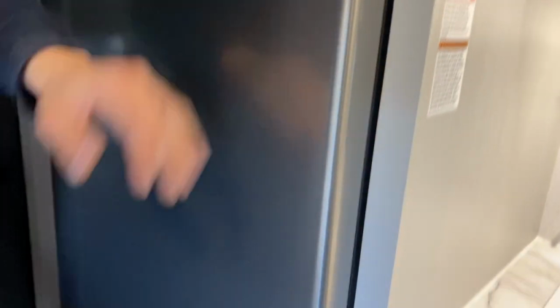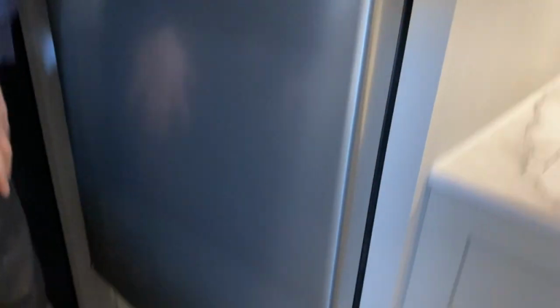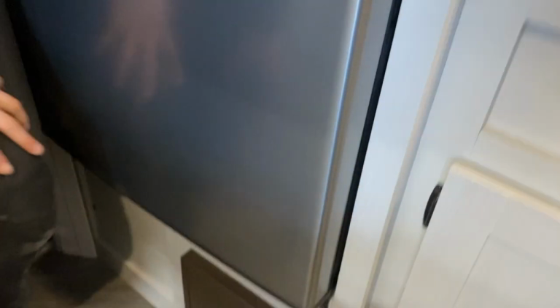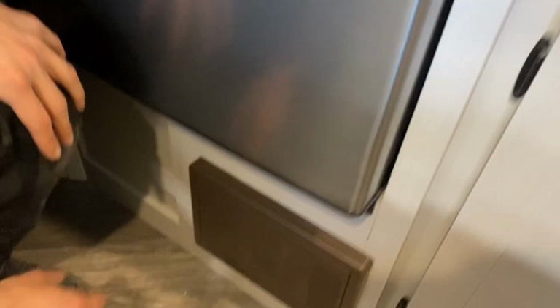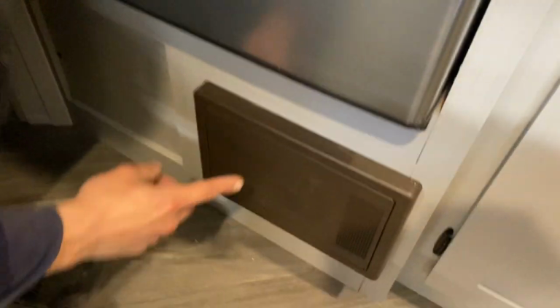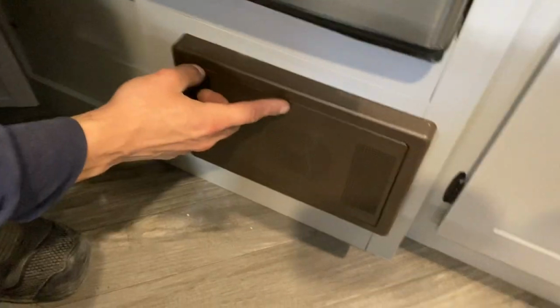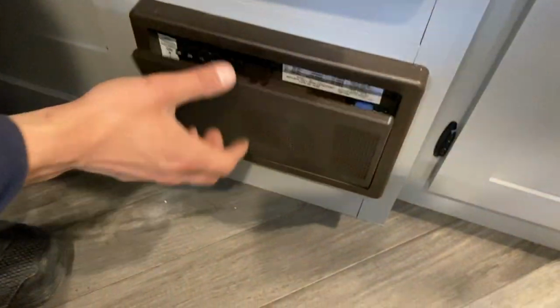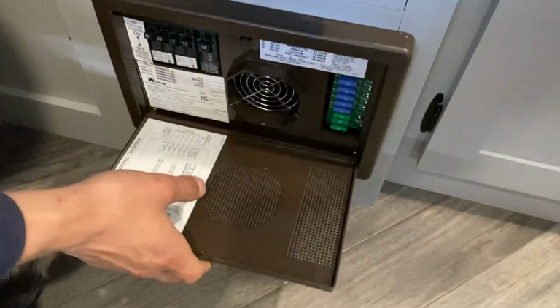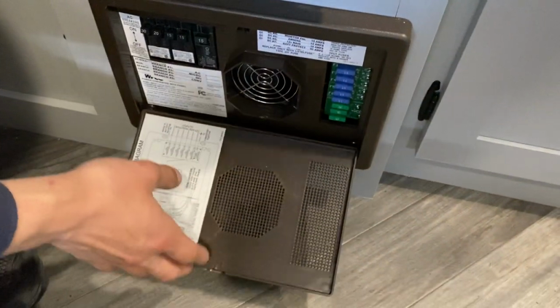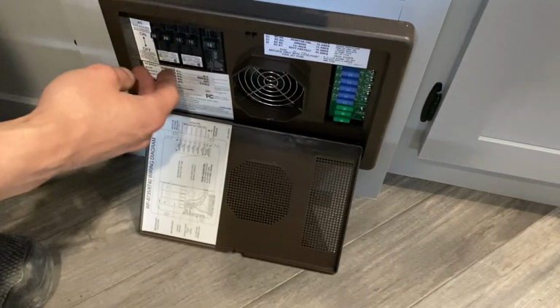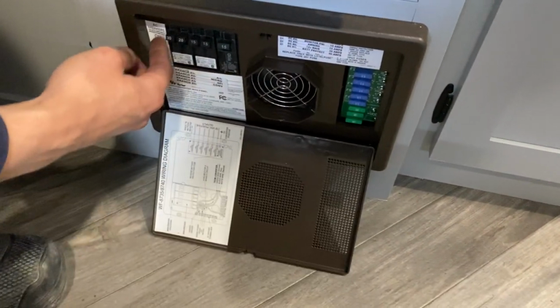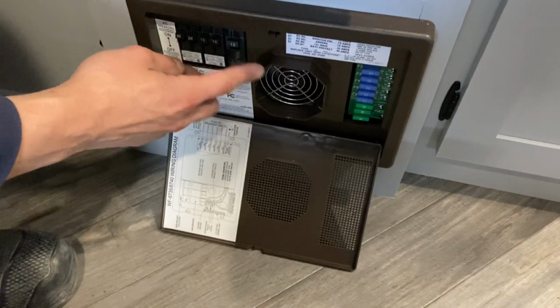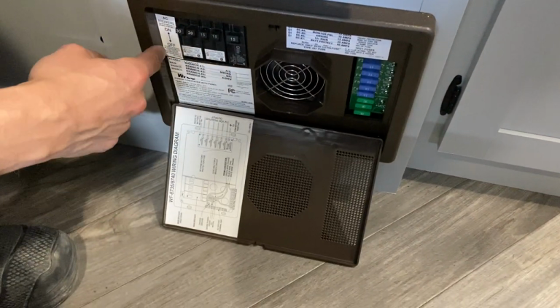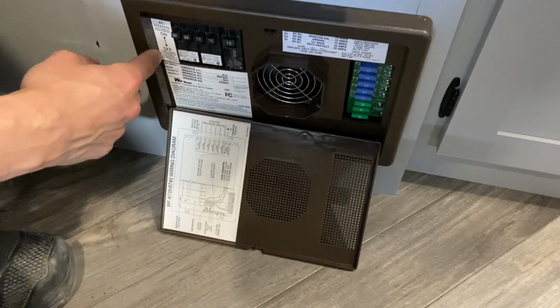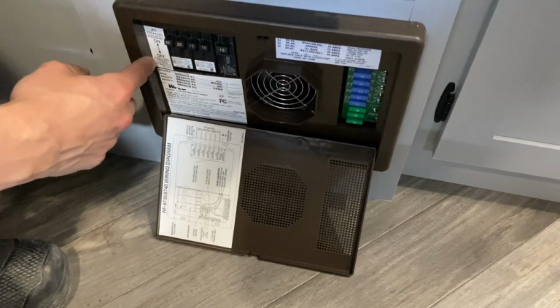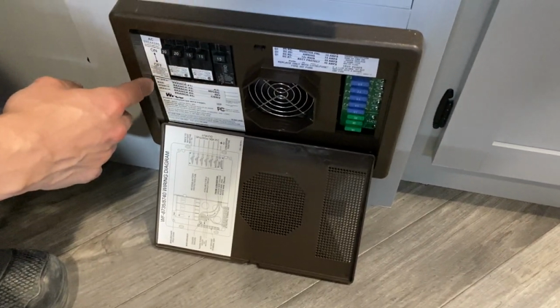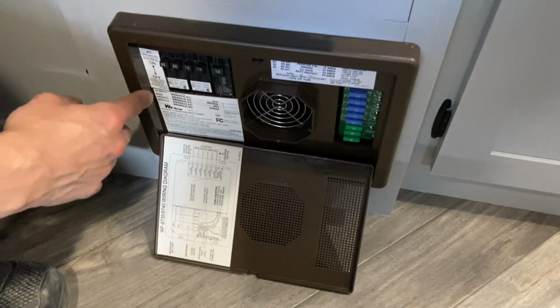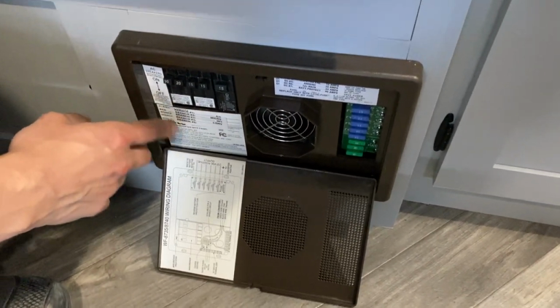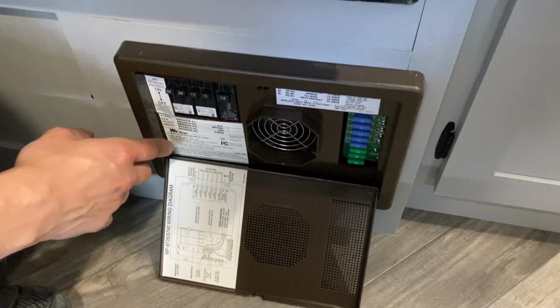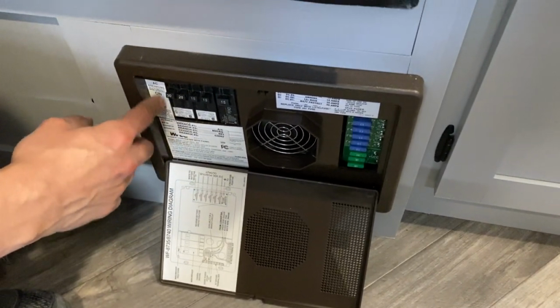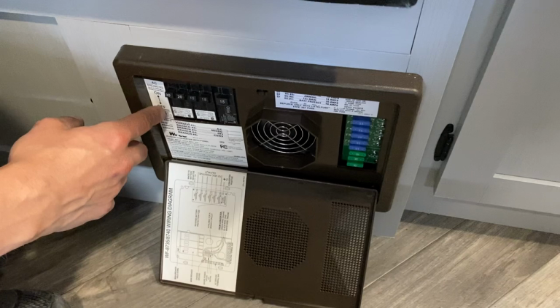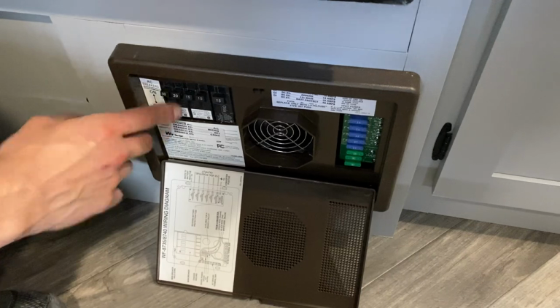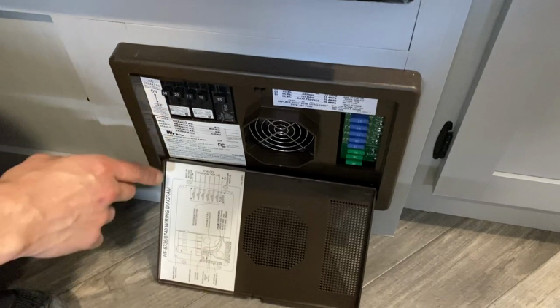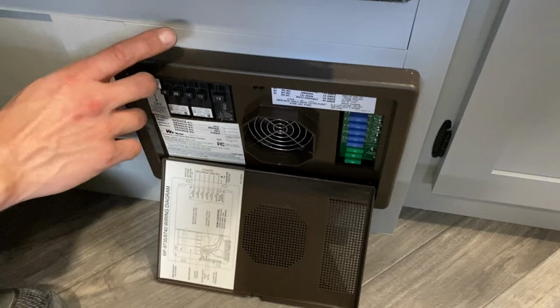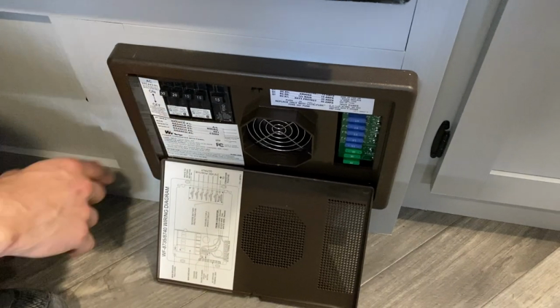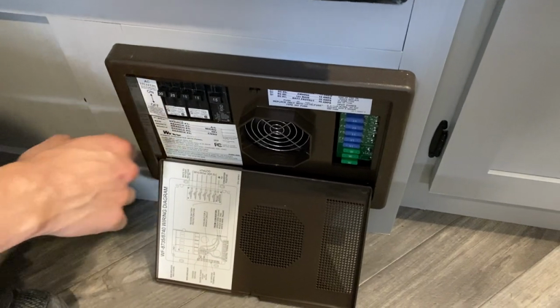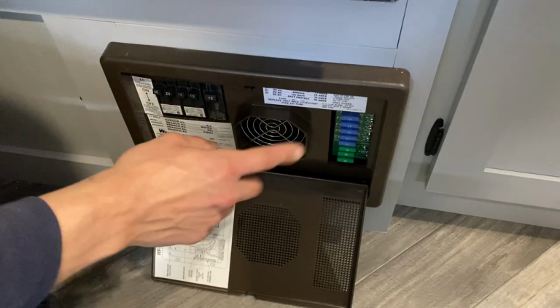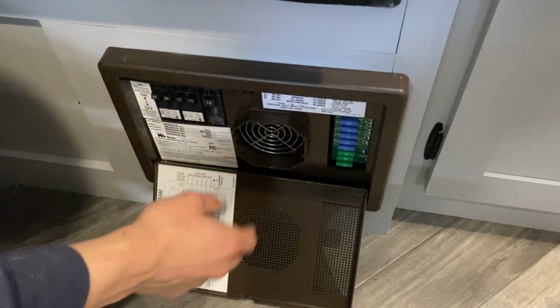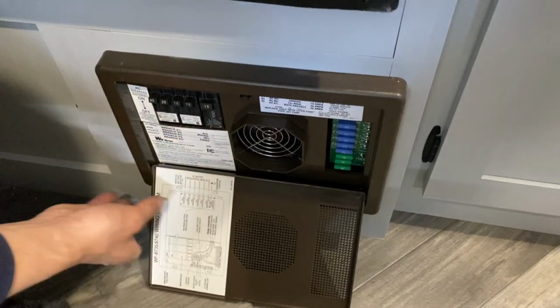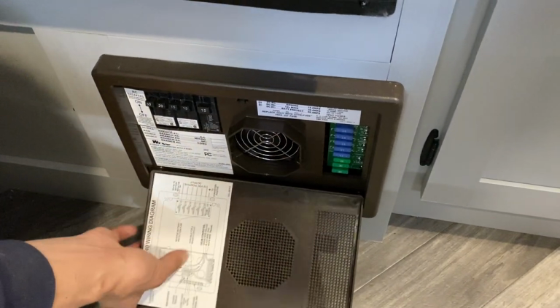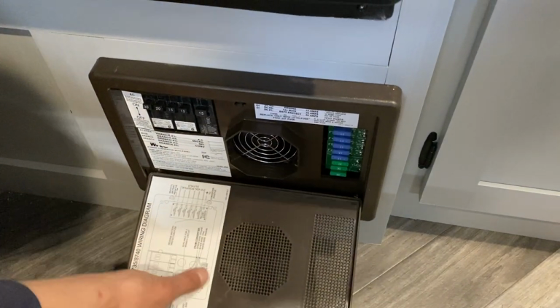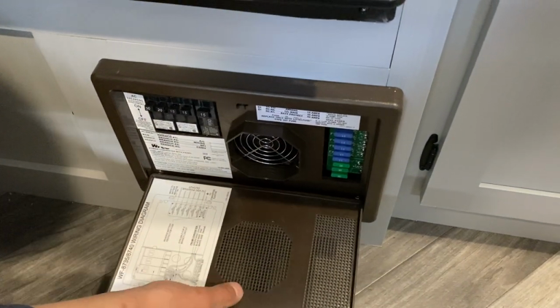Down from there is your converter. Press the top and center and it pops open. All your breakers are on the left side — whenever a breaker trips it'll sit in the middle, so just turn it off and then back on to reset it. On the right side you have all your fuses.